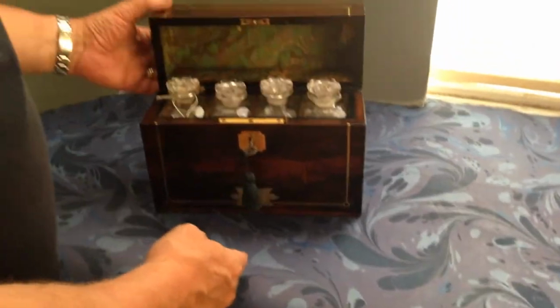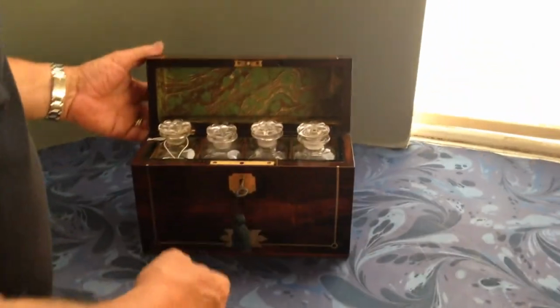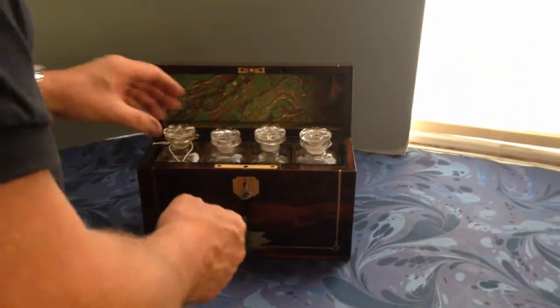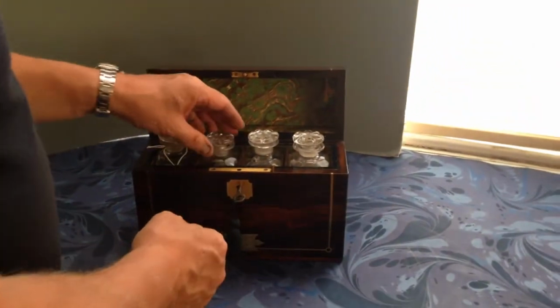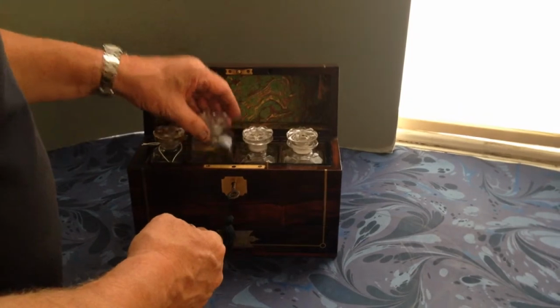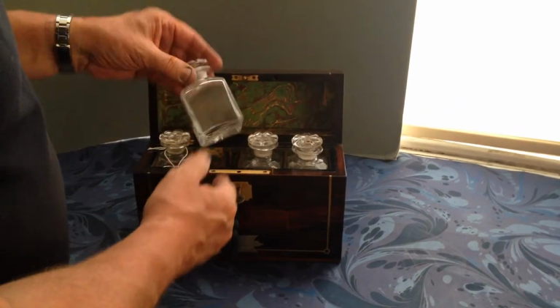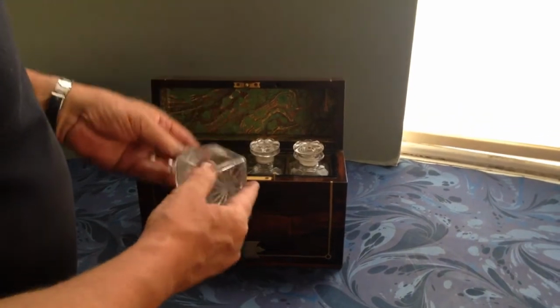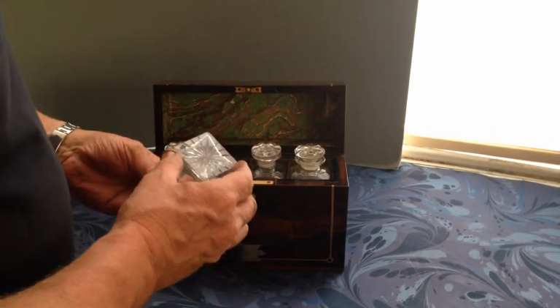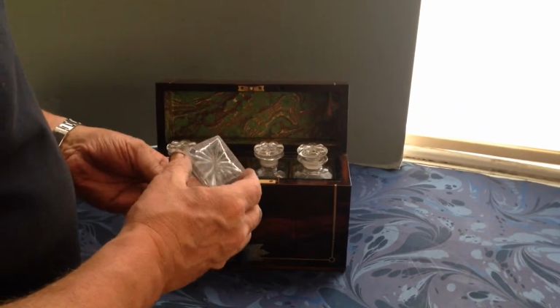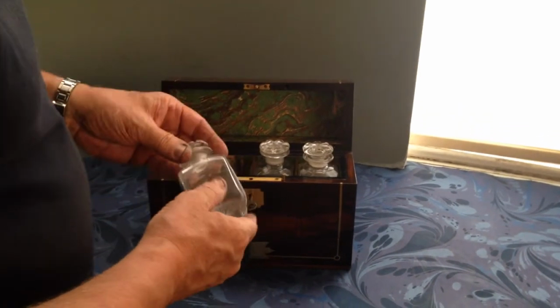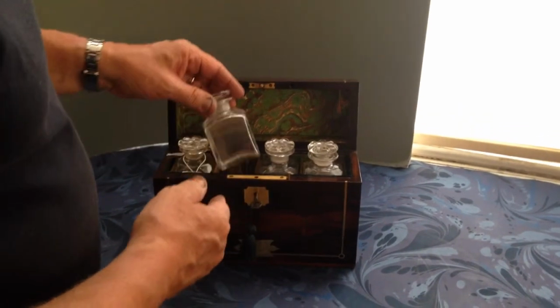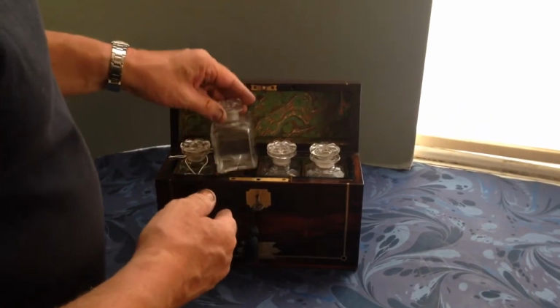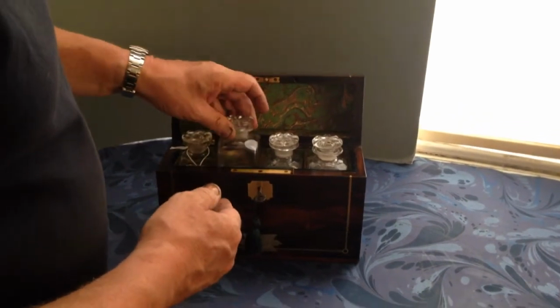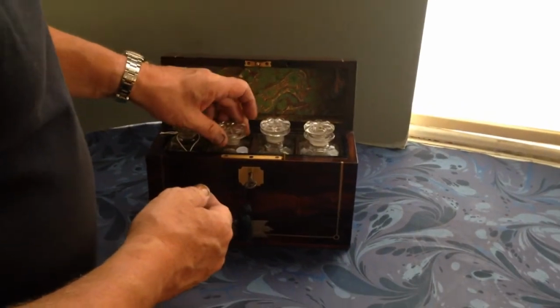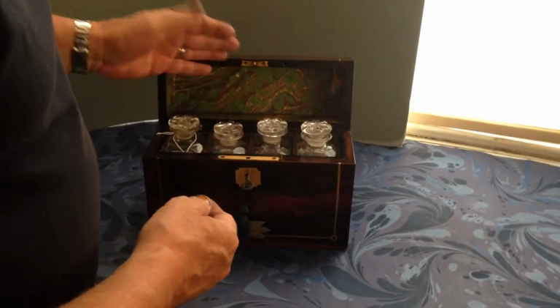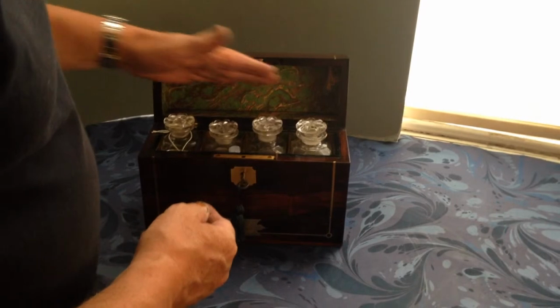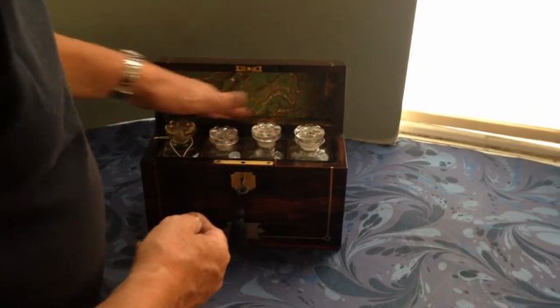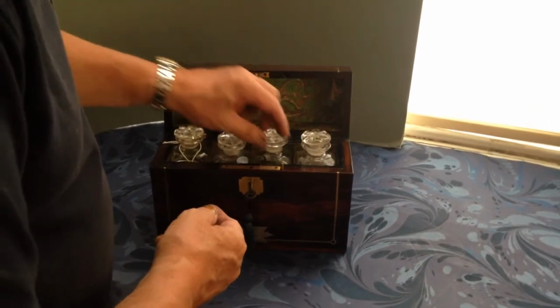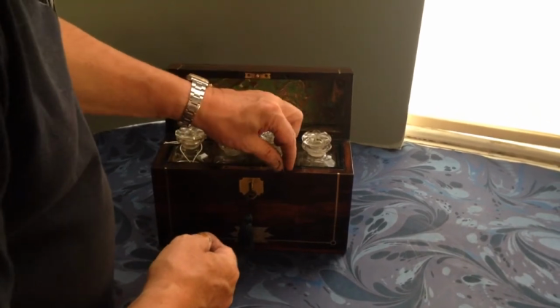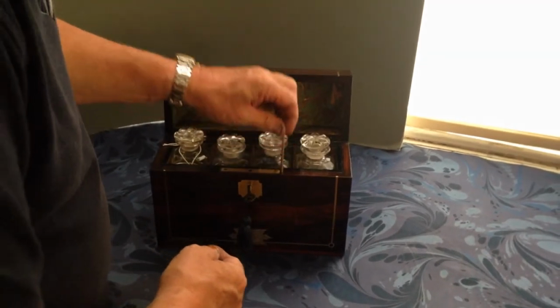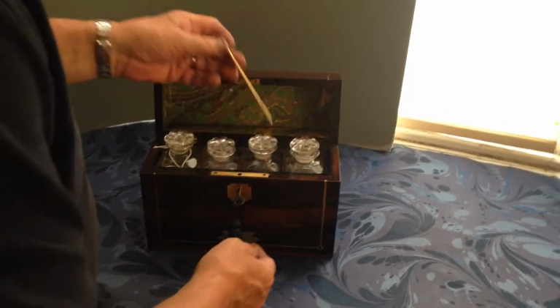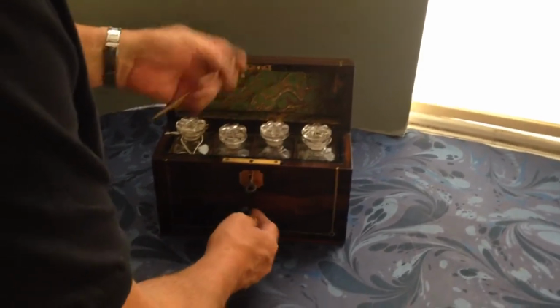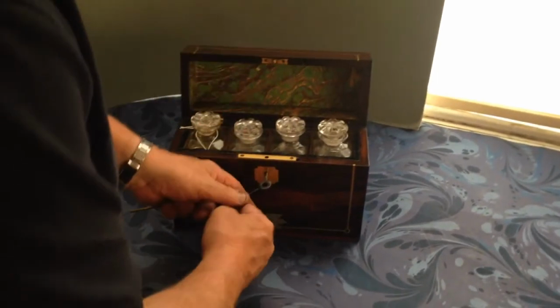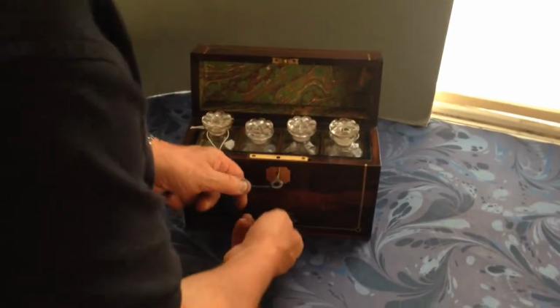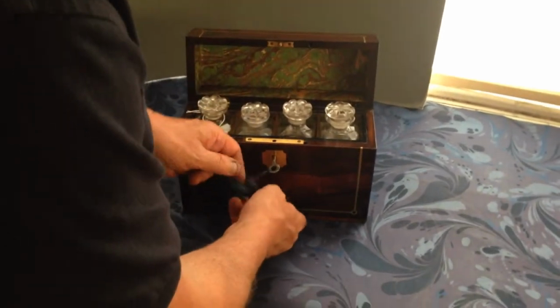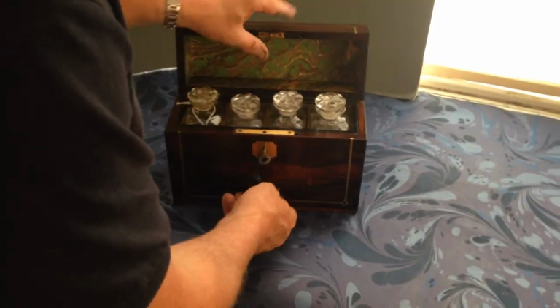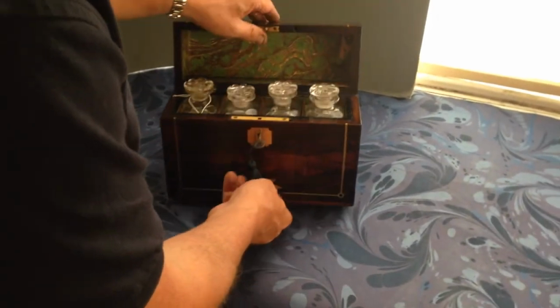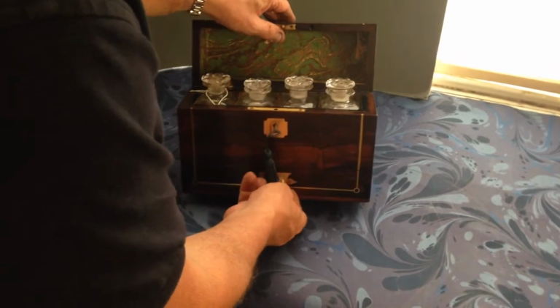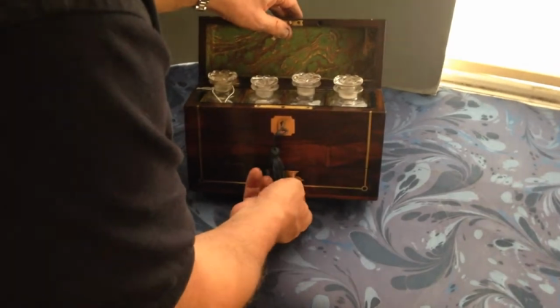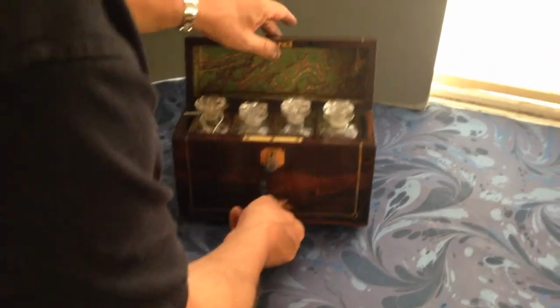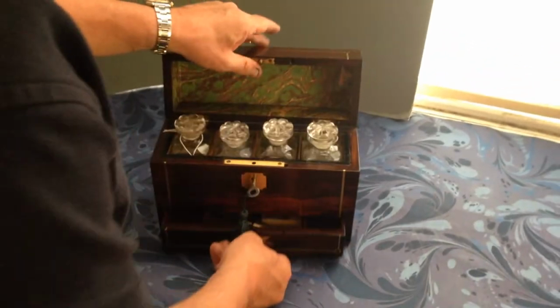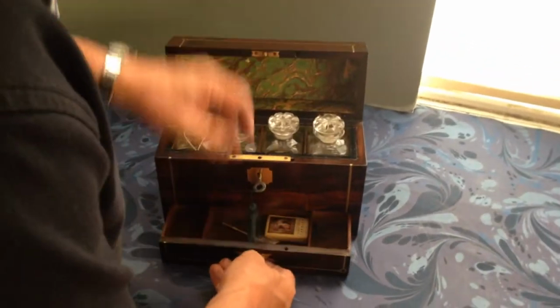When you open it, you've got four cut glass bottles inside that would have been for perfume. The interior's been re-lined. There's a pin that locks the front drawer when the box is locked.